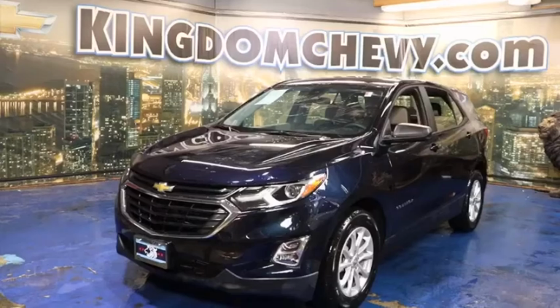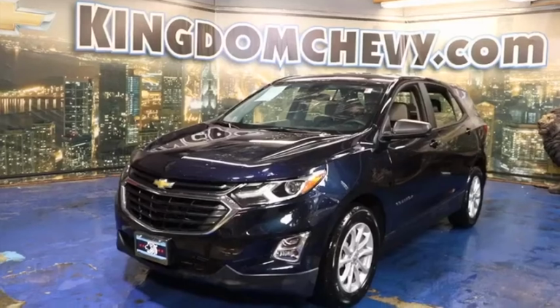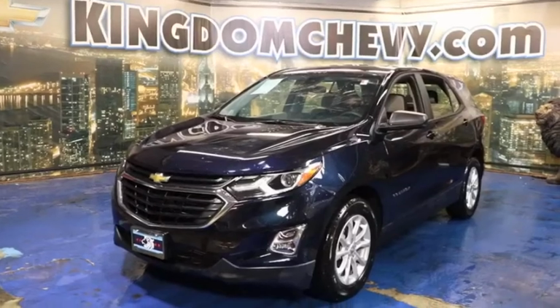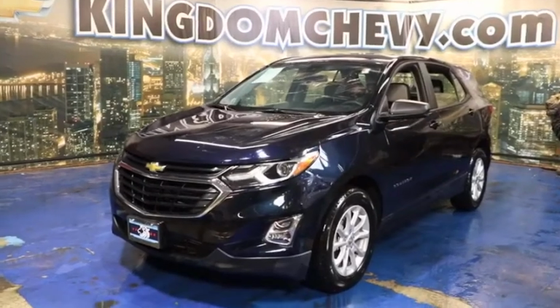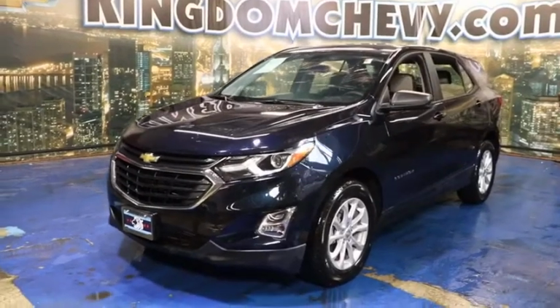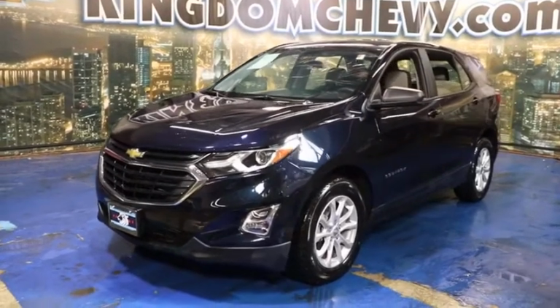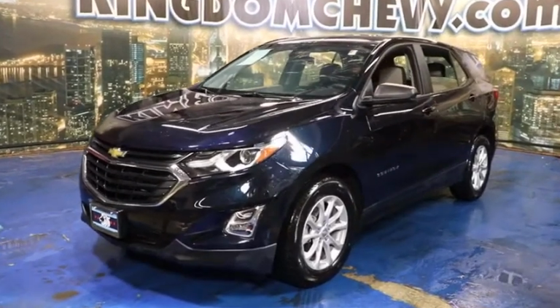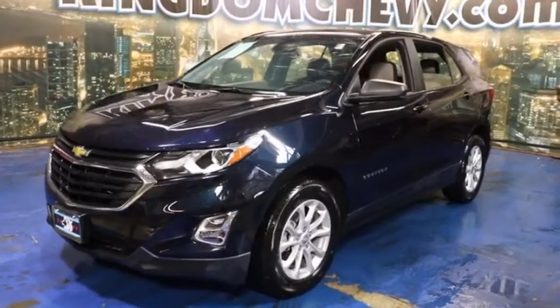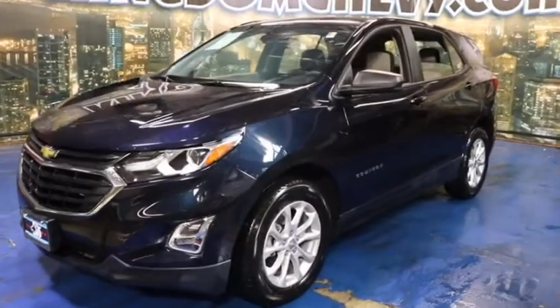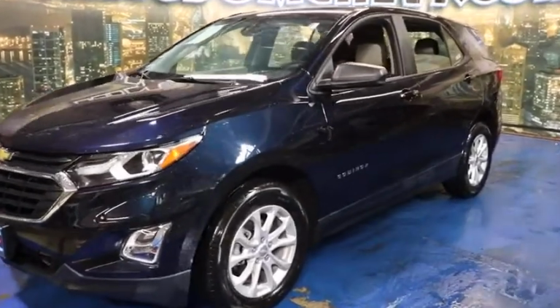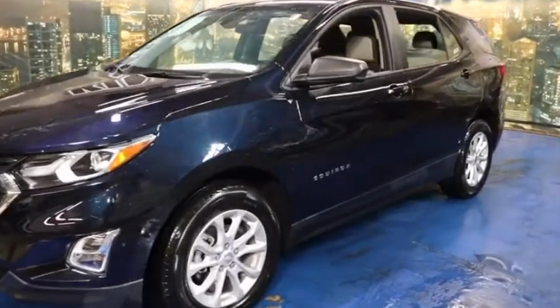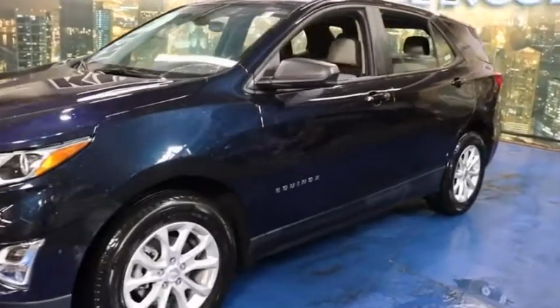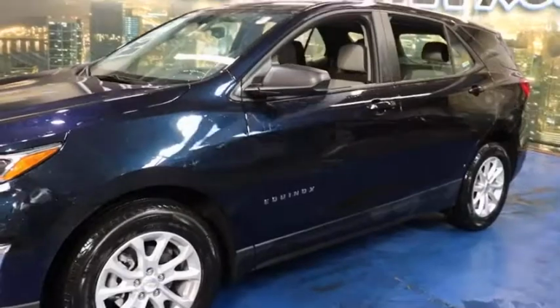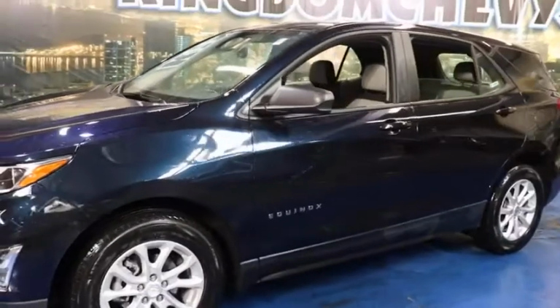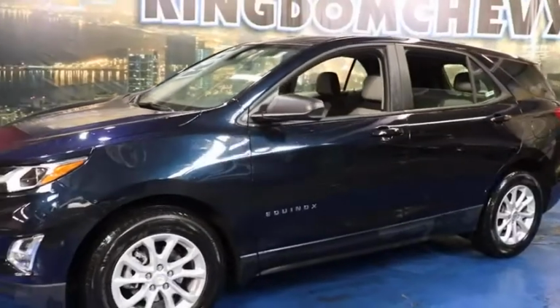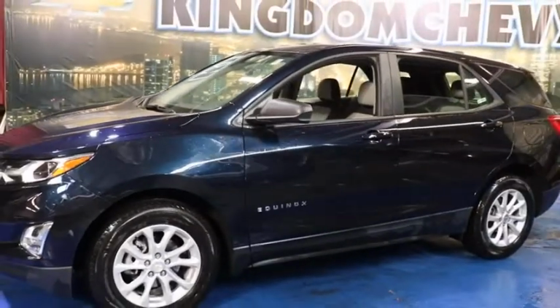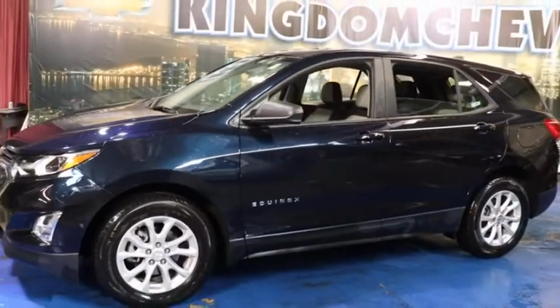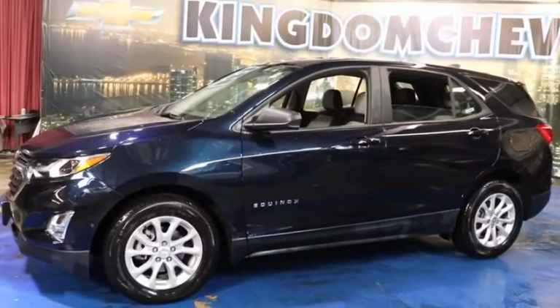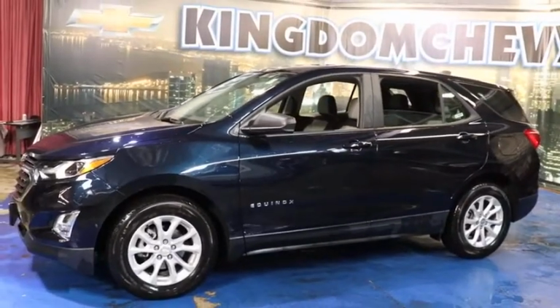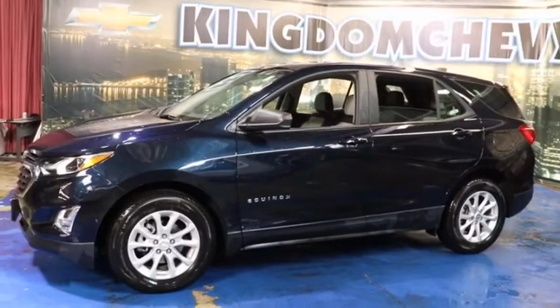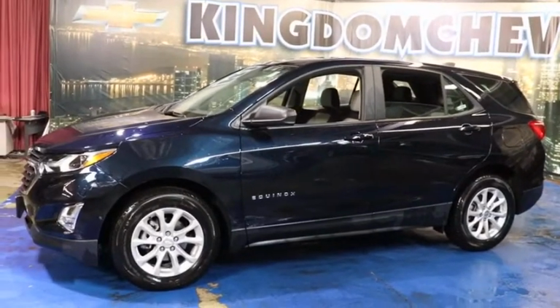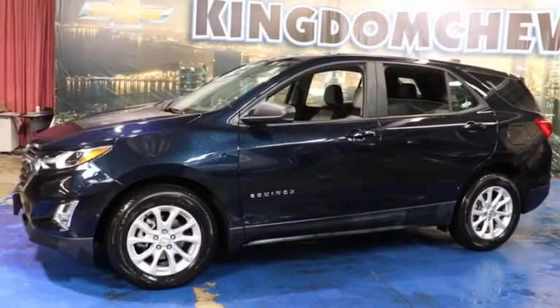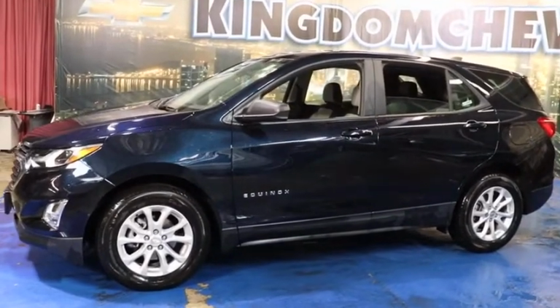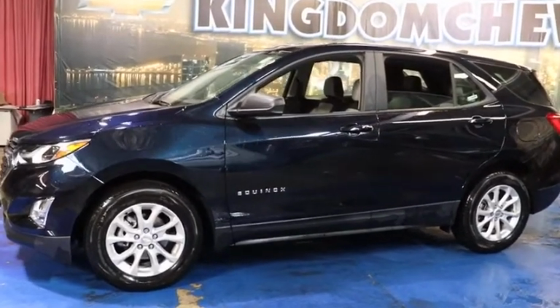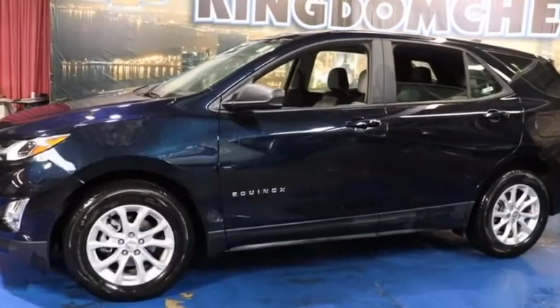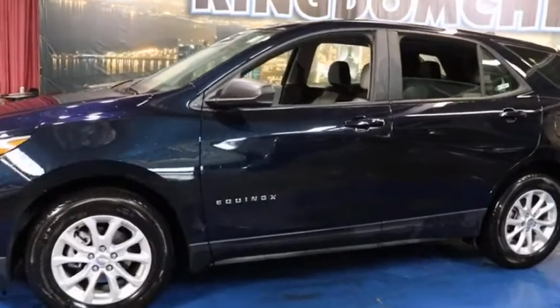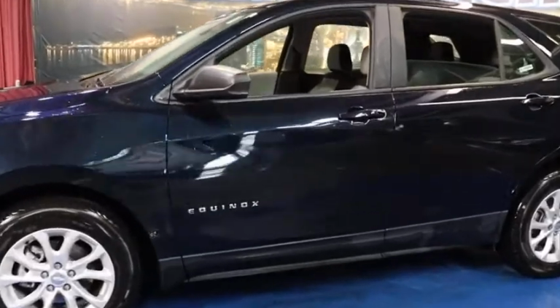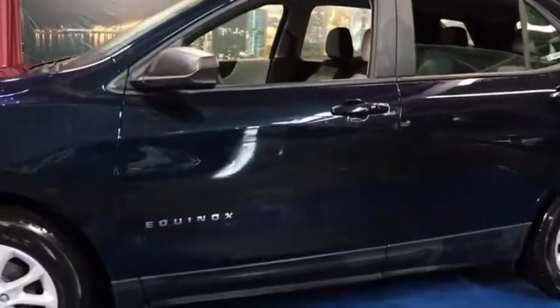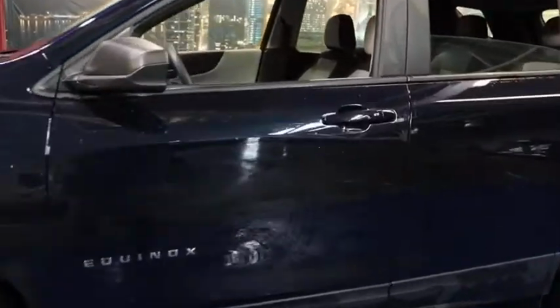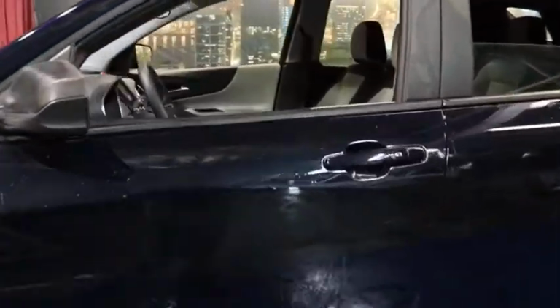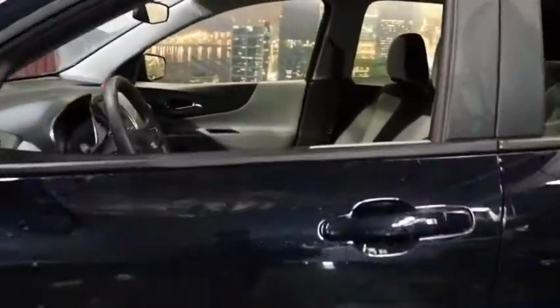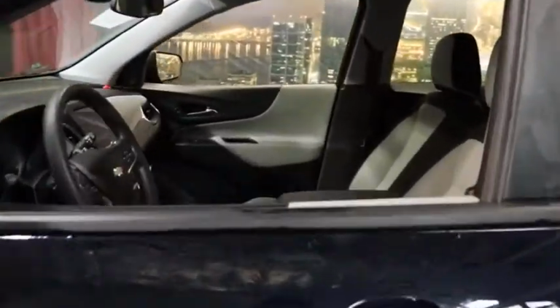Stop by and take a look at the 2021 Chevrolet Equinox. Fuel efficiency, safety, and value equals the Chevy Equinox. This vehicle has less than 6,000 miles. Here are some of this vehicle's great options.